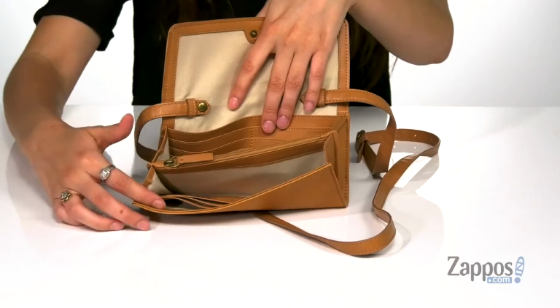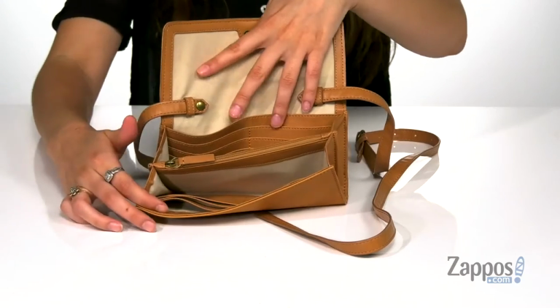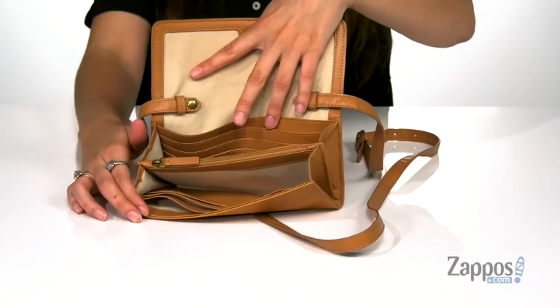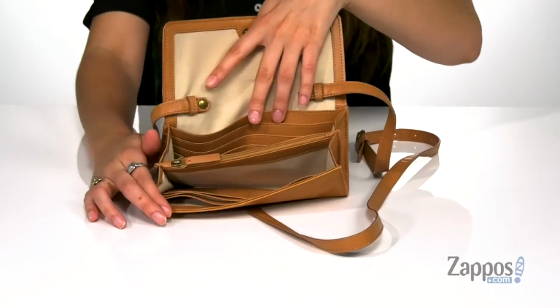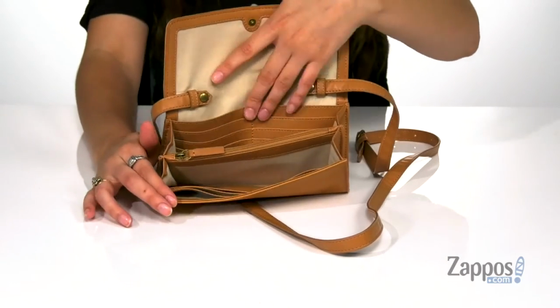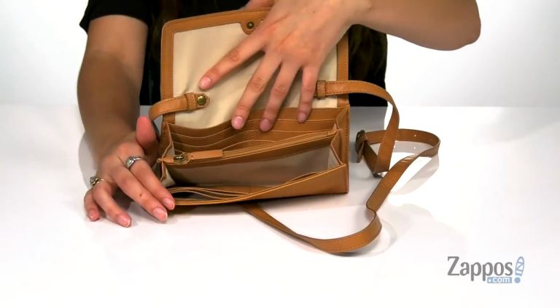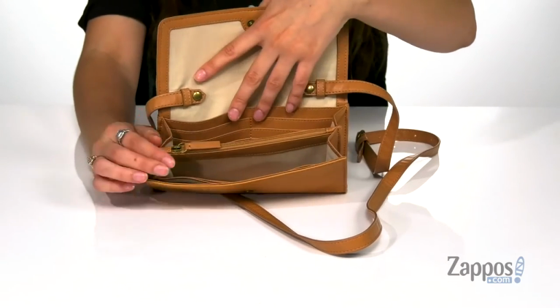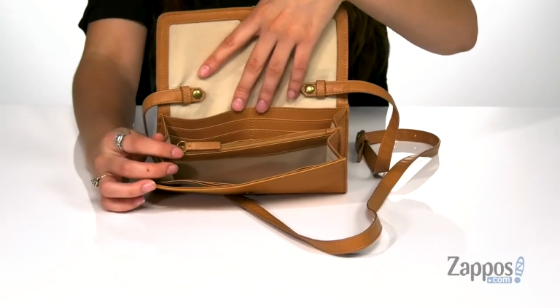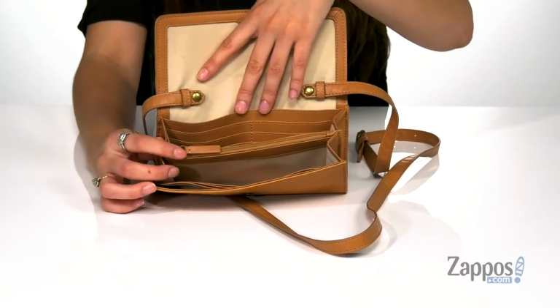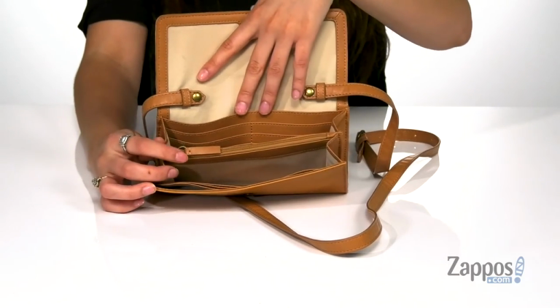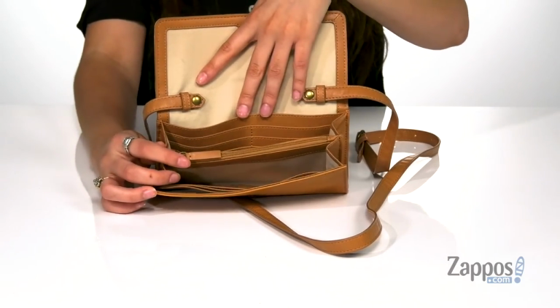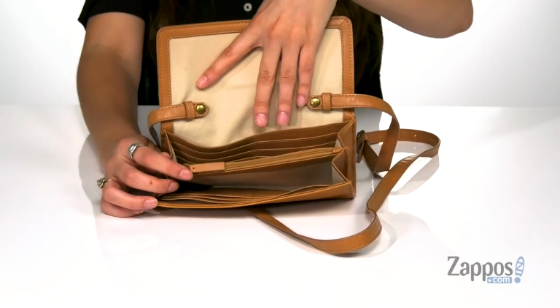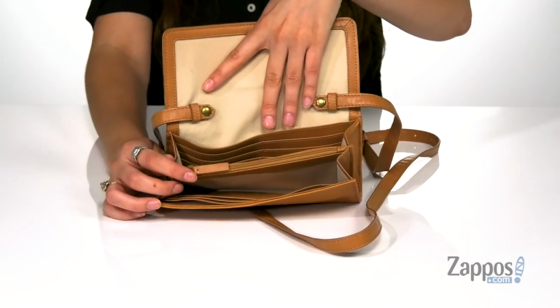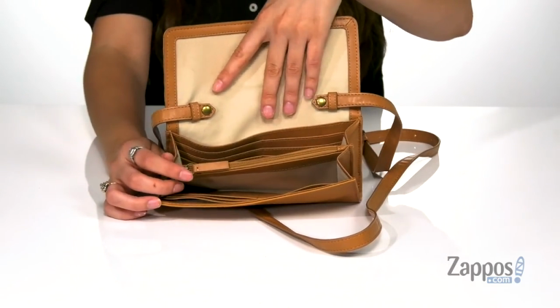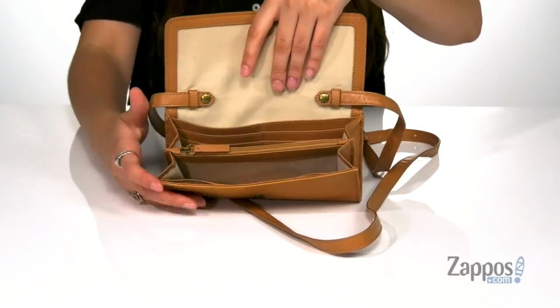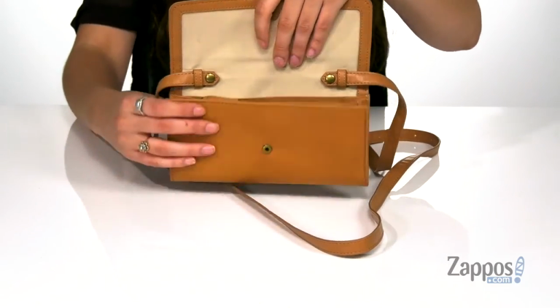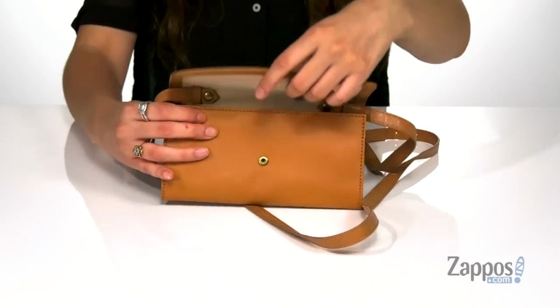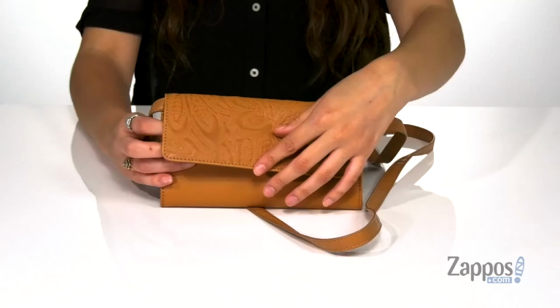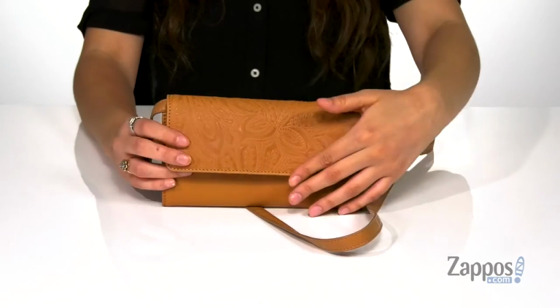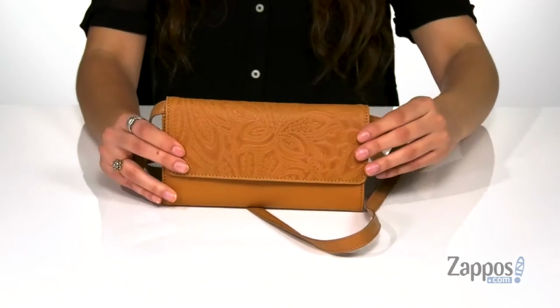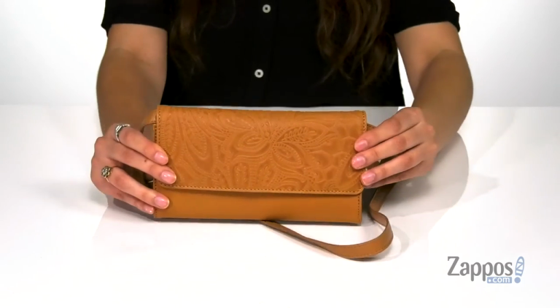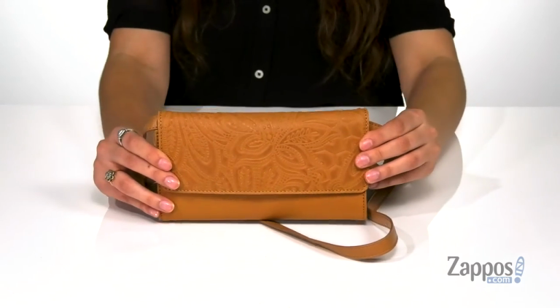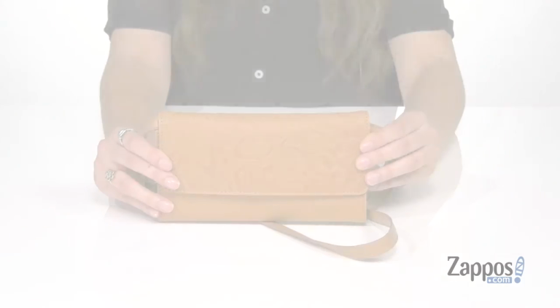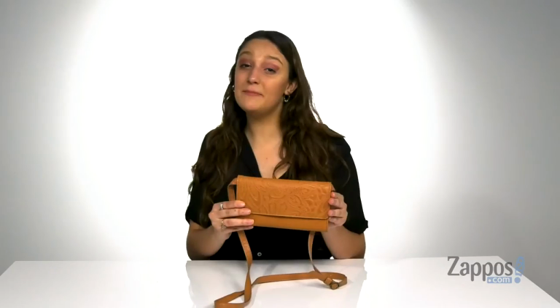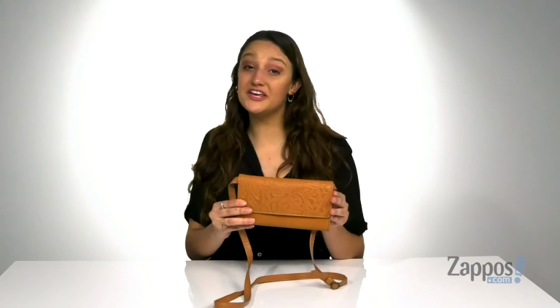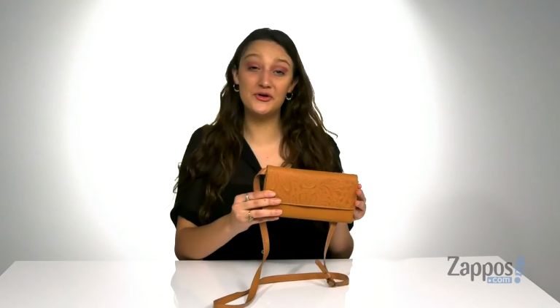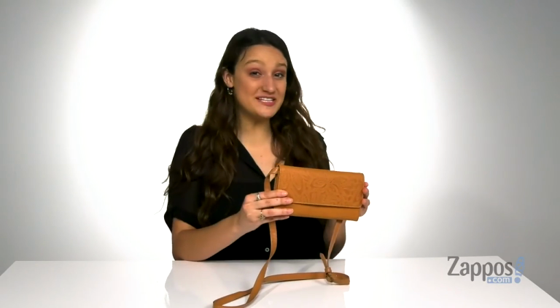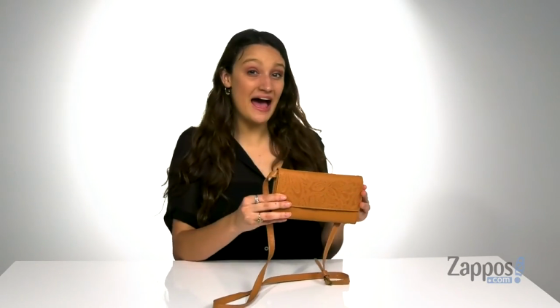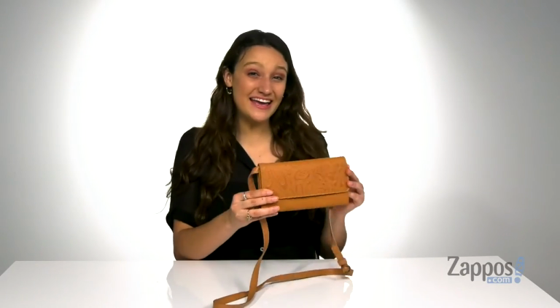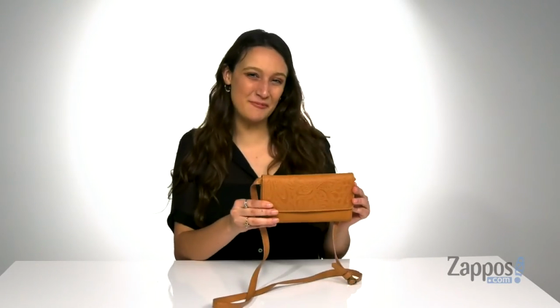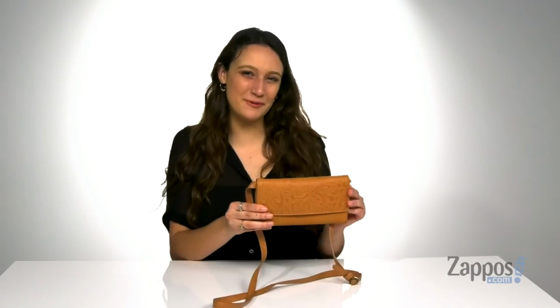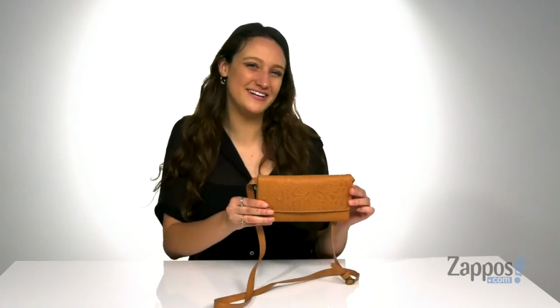It even has an additional slip pocket back here that's perfect for carrying around cash. And then this center compartment features a zipper closure that's great for storing loose items such as coins. Keep it cute with this bag — it's from Lucky Brand.